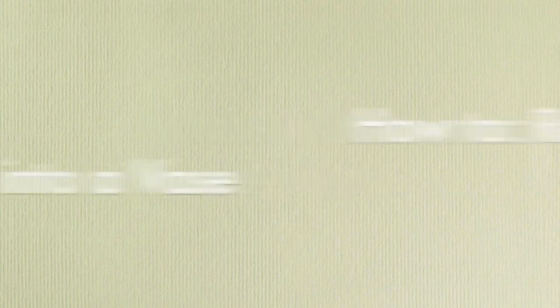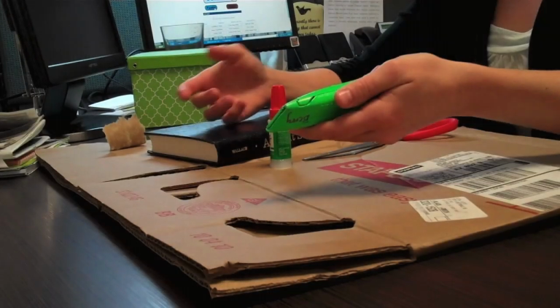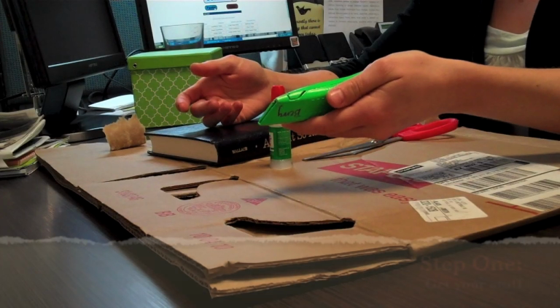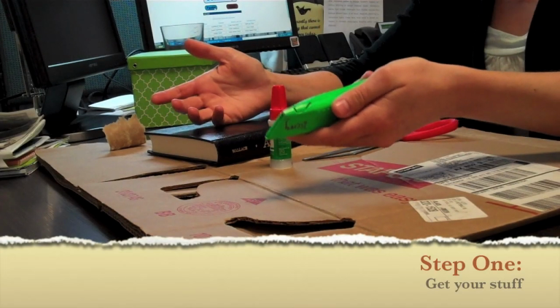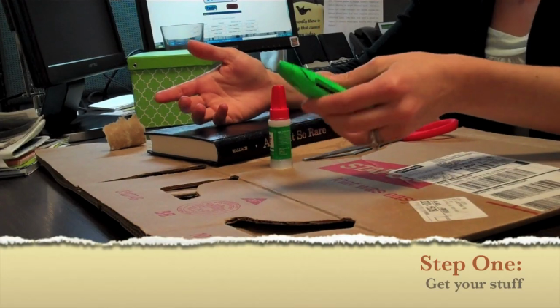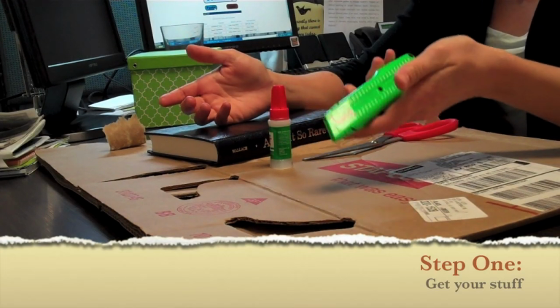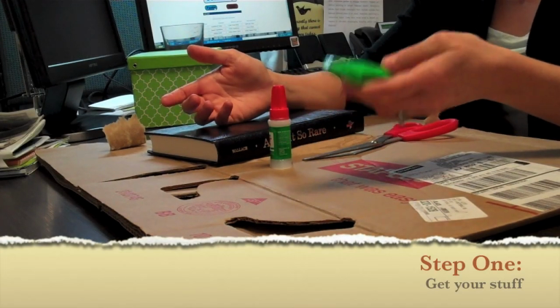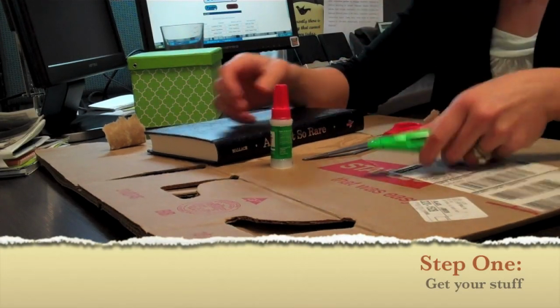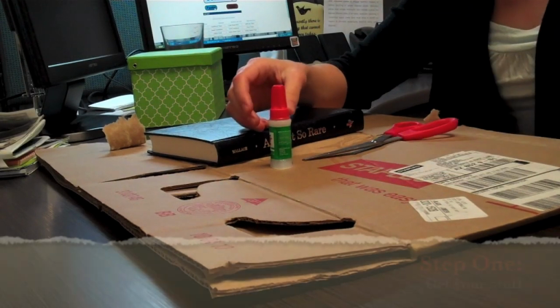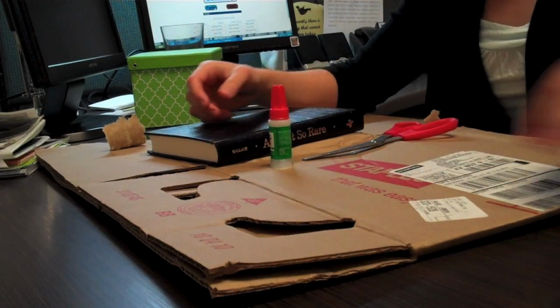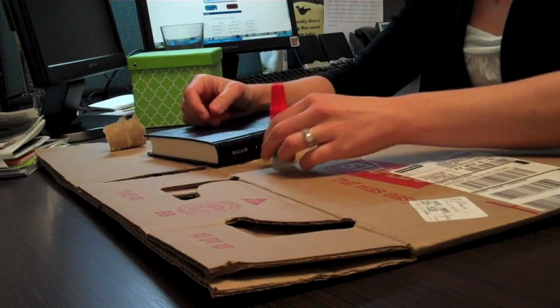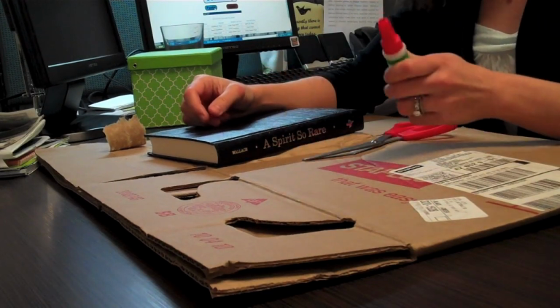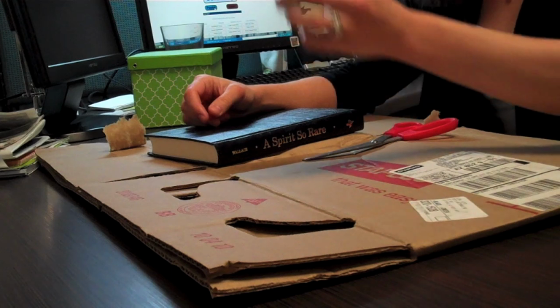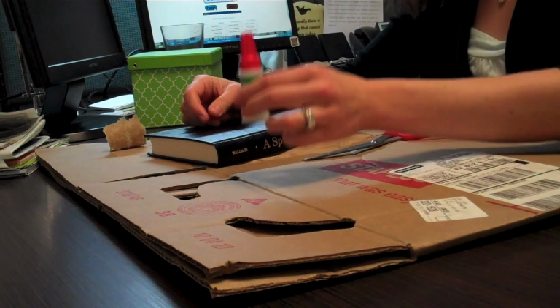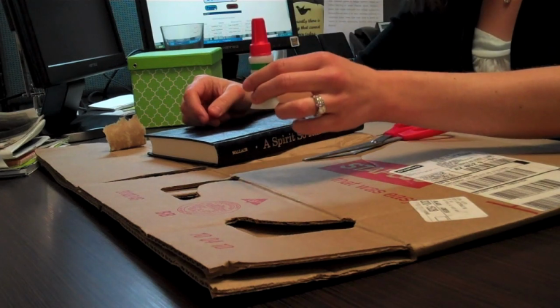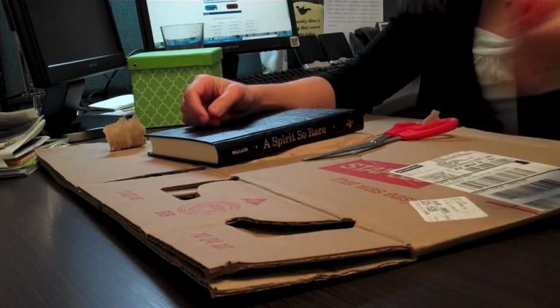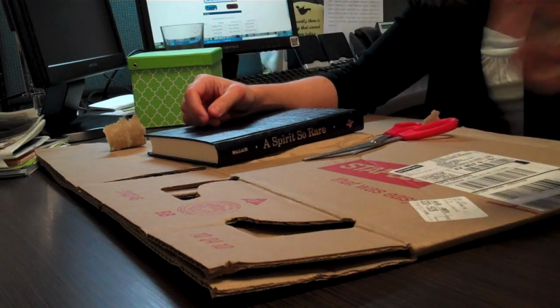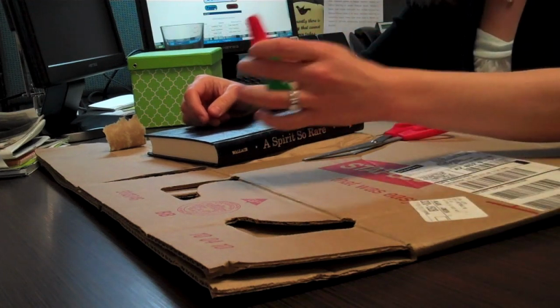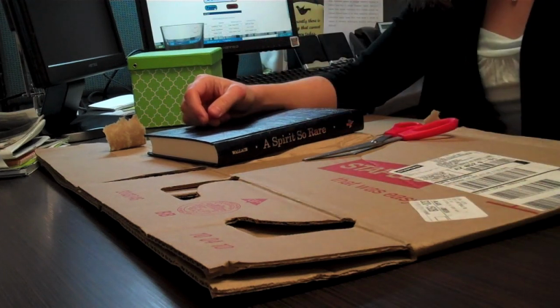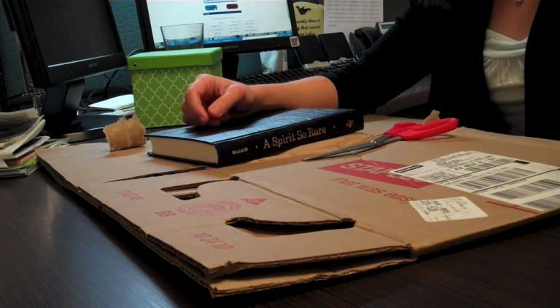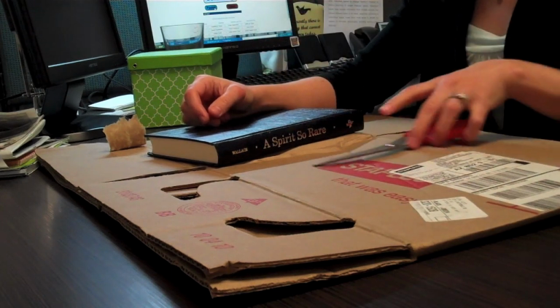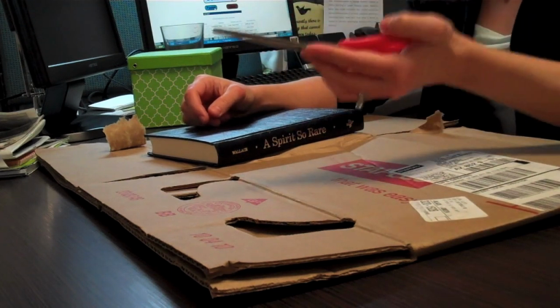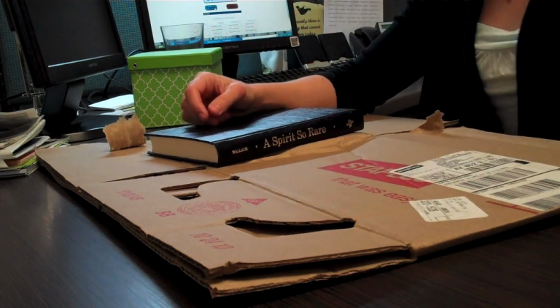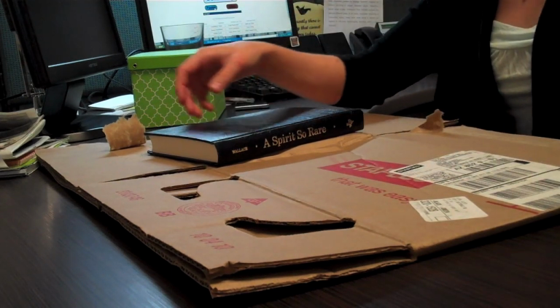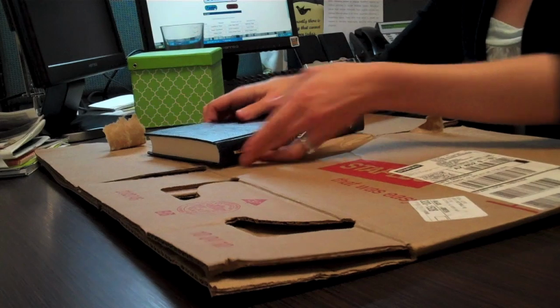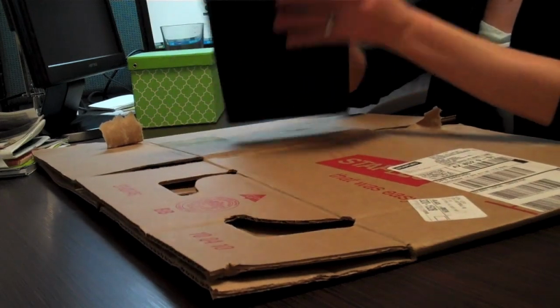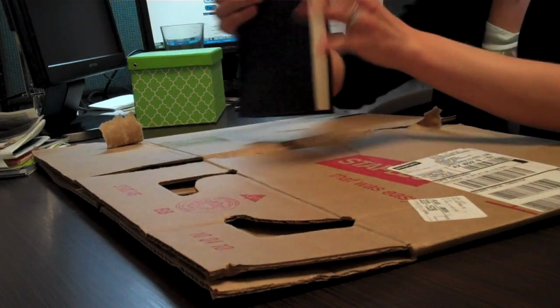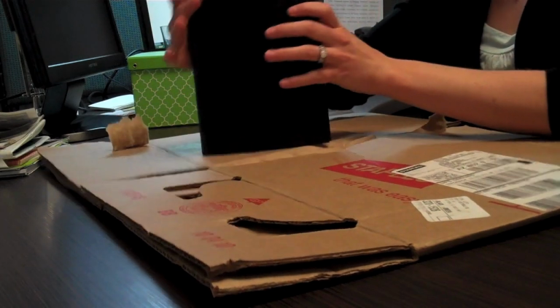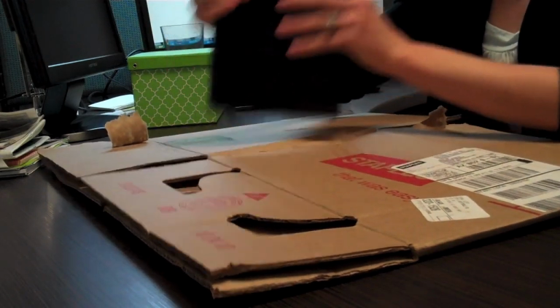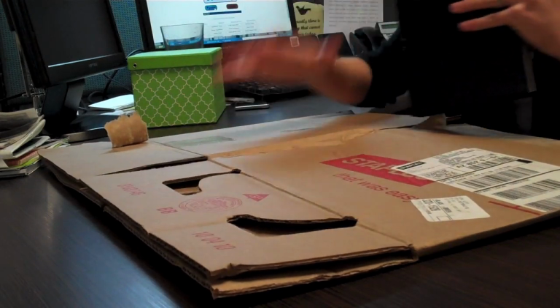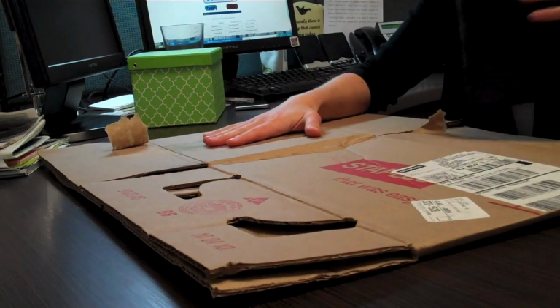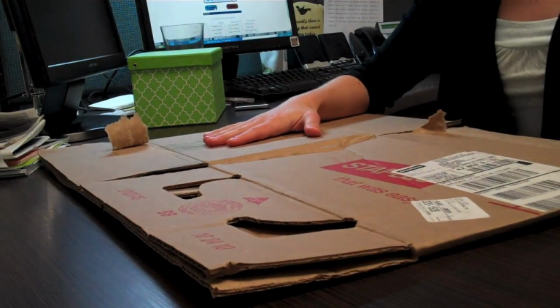I actually need a craft knife, but I only have an X-Acto knife. You're supposed to have a hot glue gun — I can only find crazy glue at my house. You also need scissors, a book, and a cardboard form.